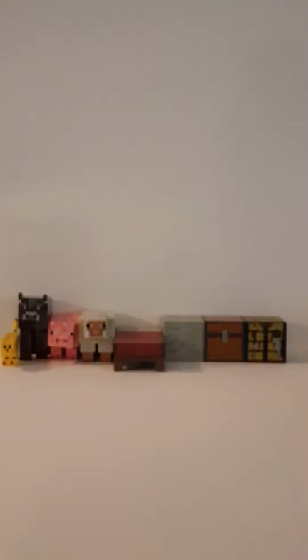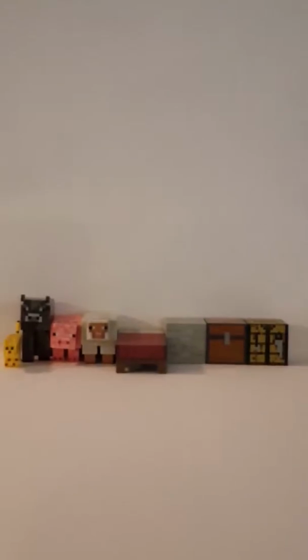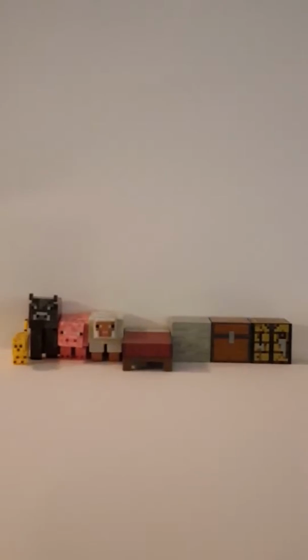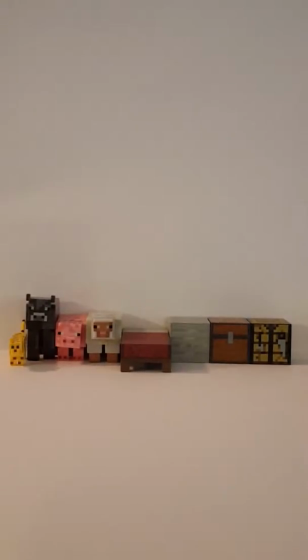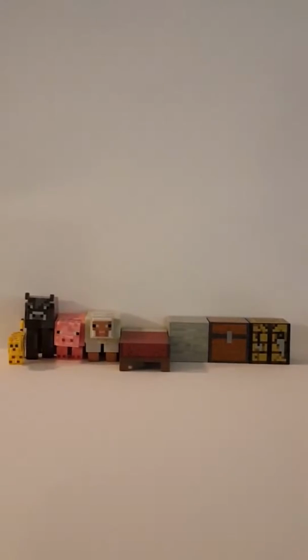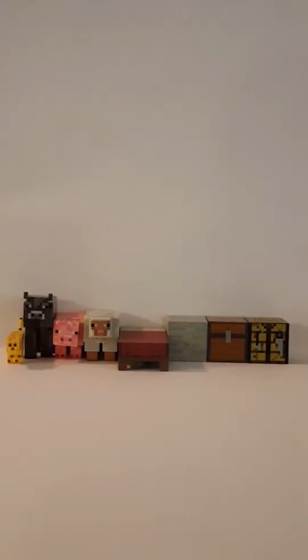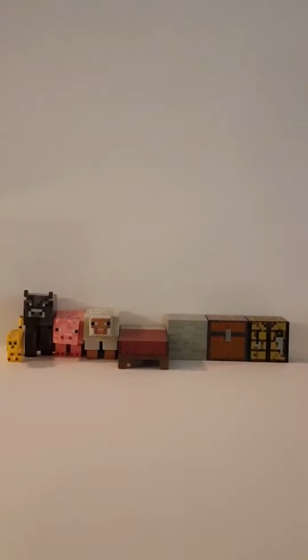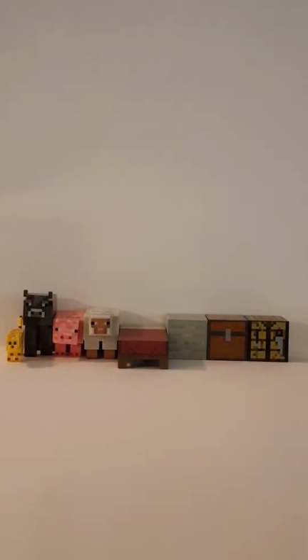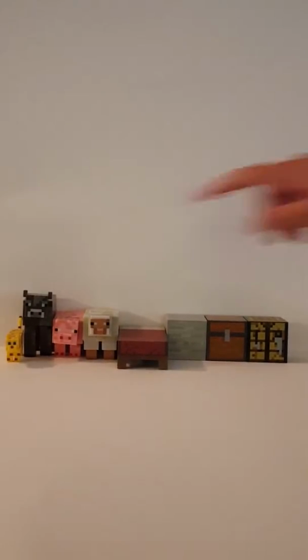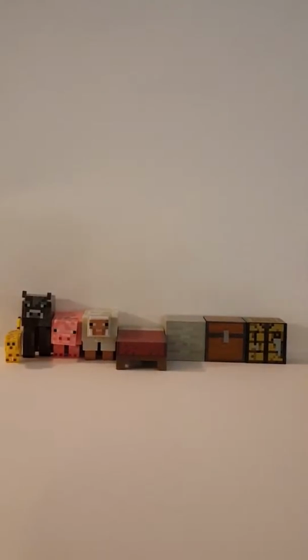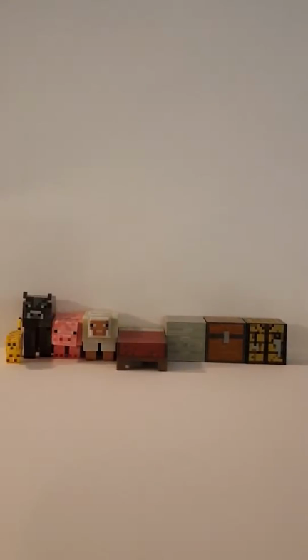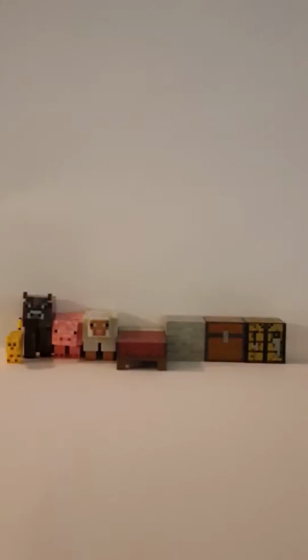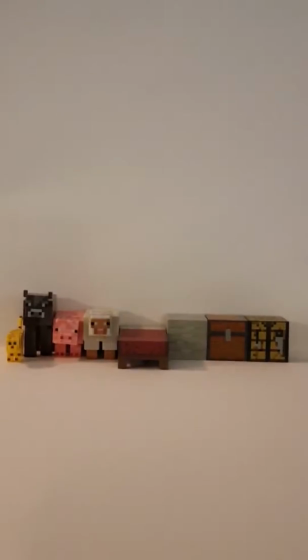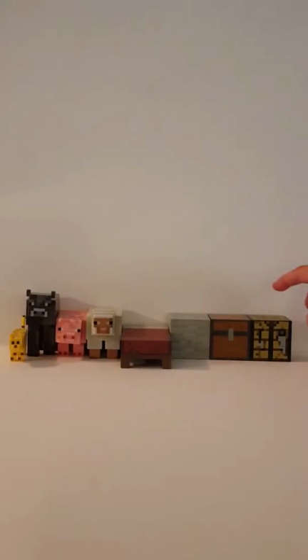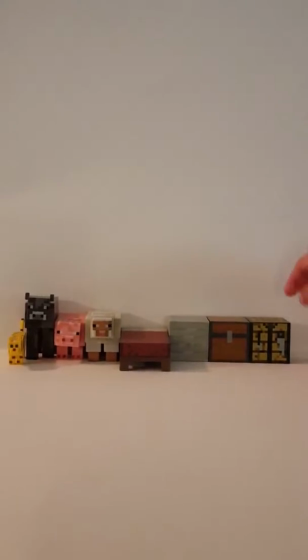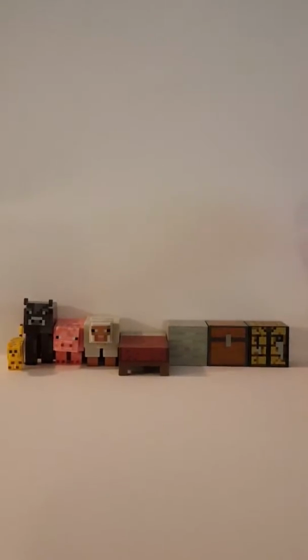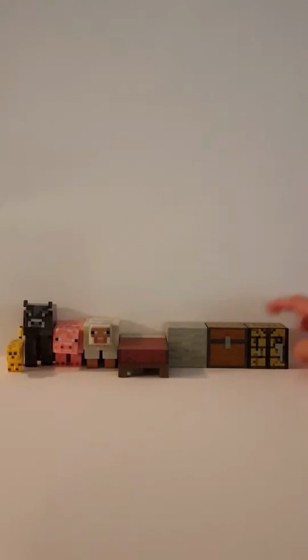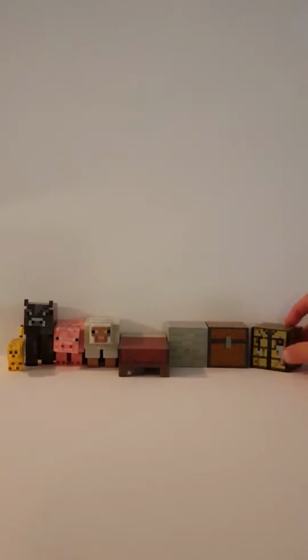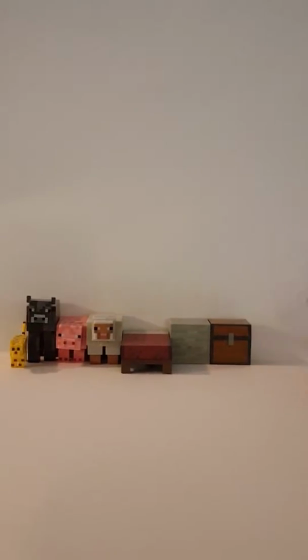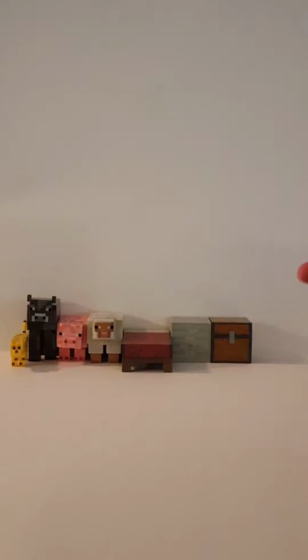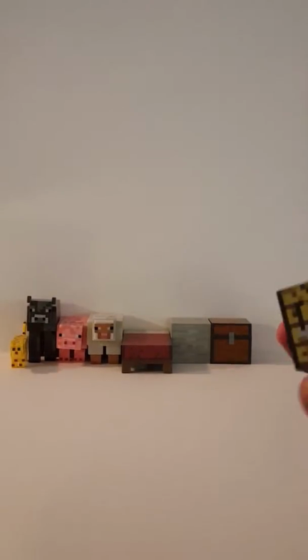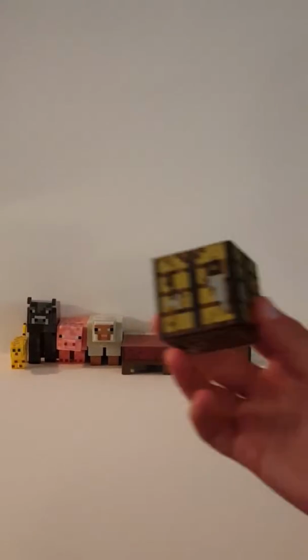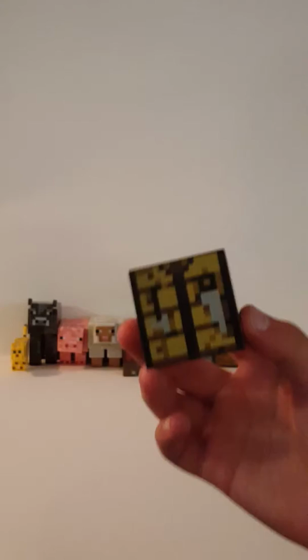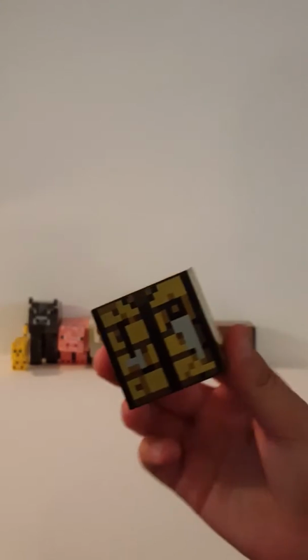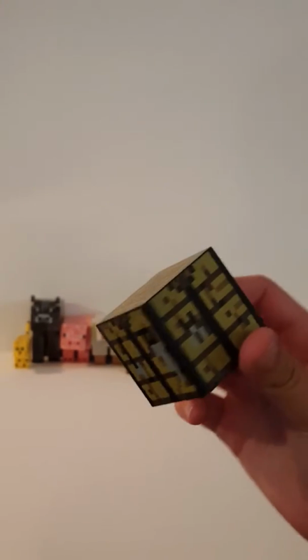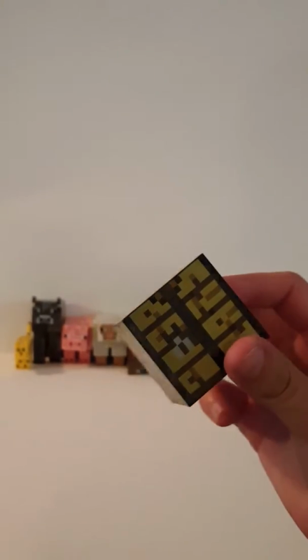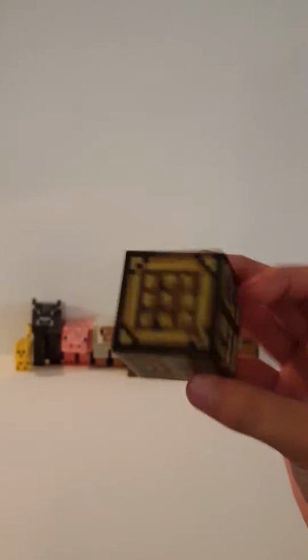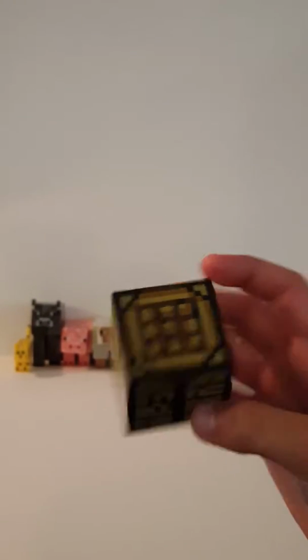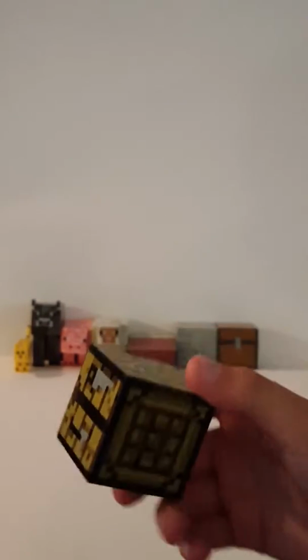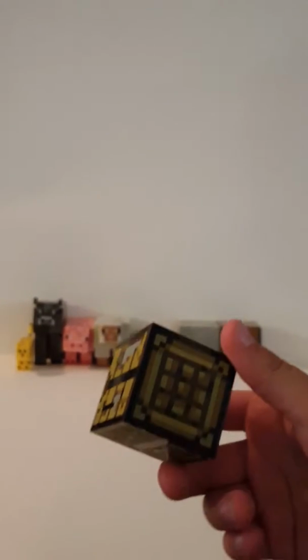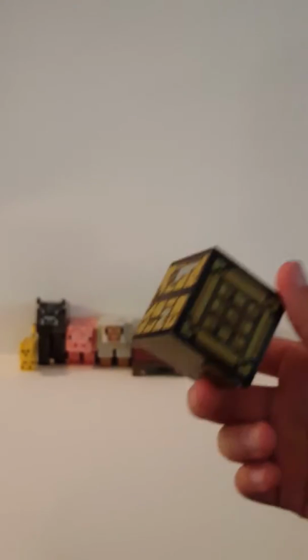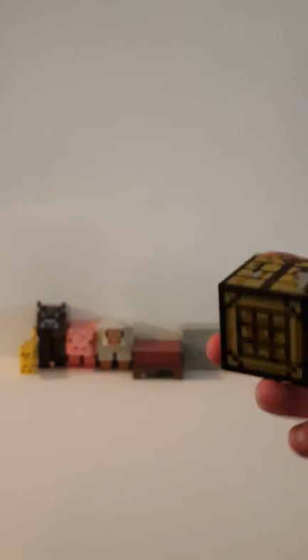Hey guys, it's me TJ here today. I'm doing a review on some Minecraft toys. So let me start off with the crafting table. Here it is right here — it's just like a normal crafting table. It's pretty cool.